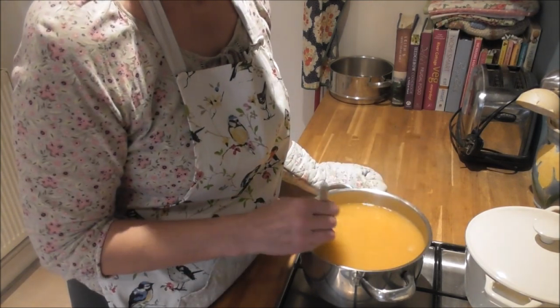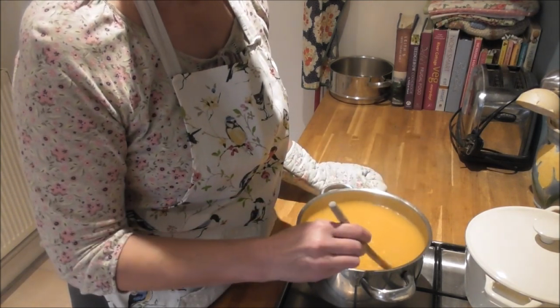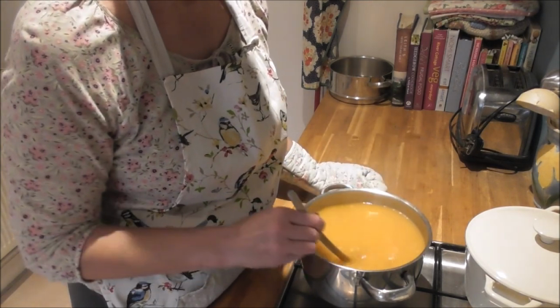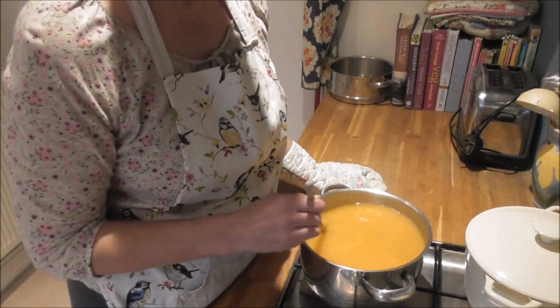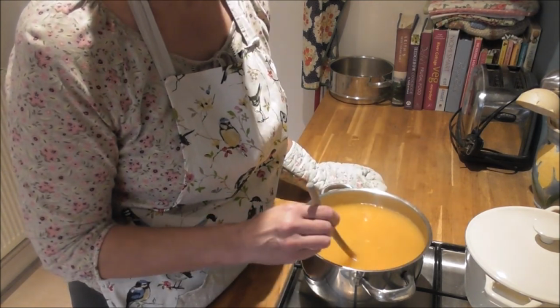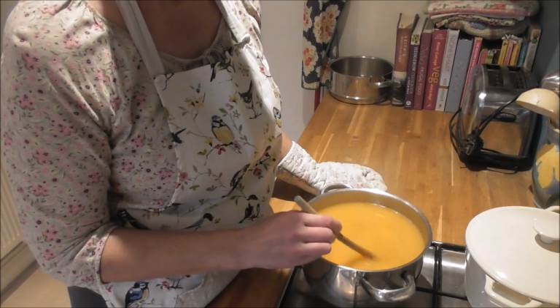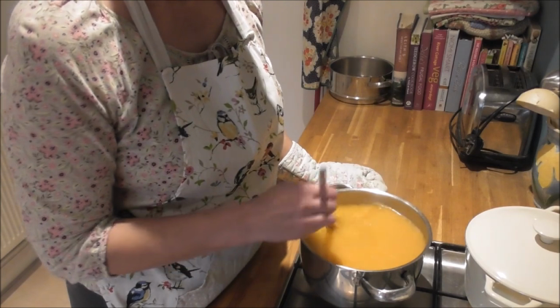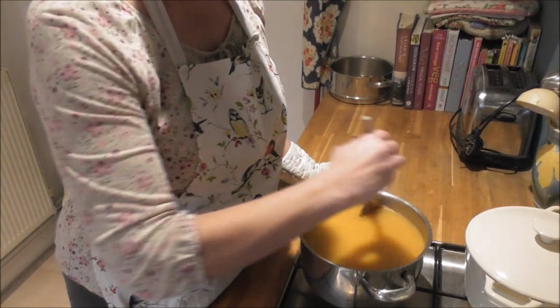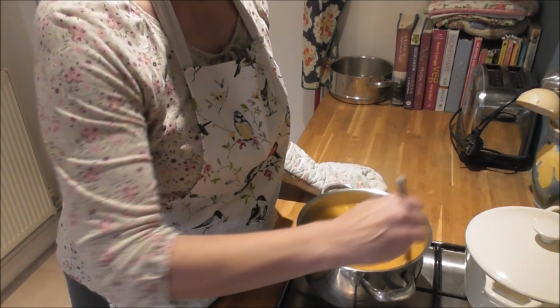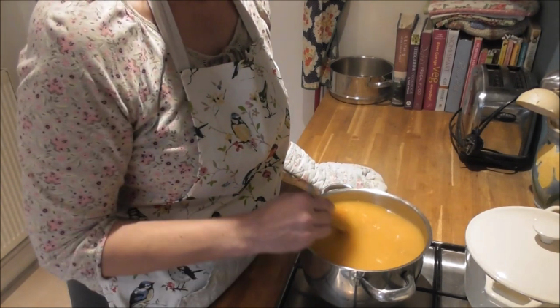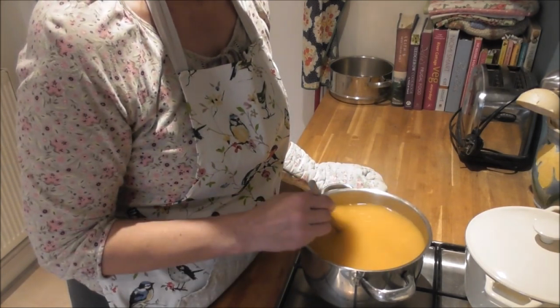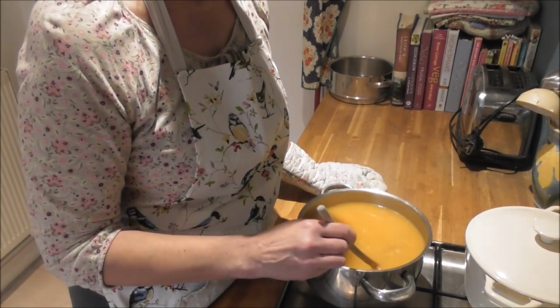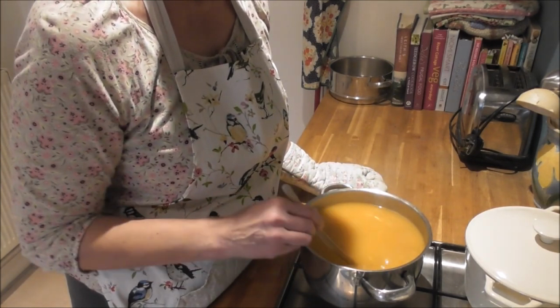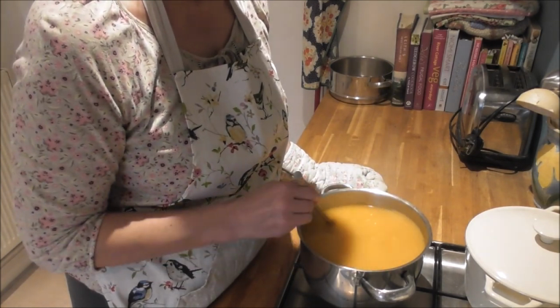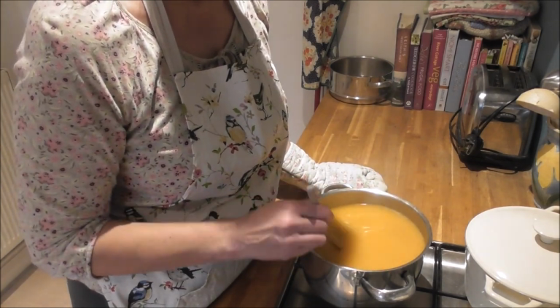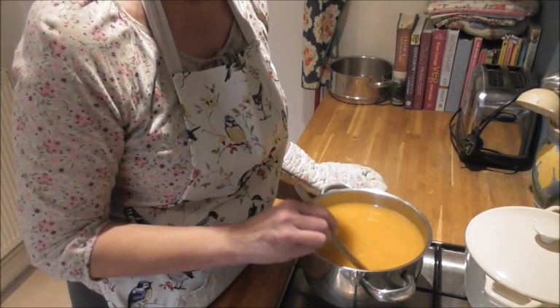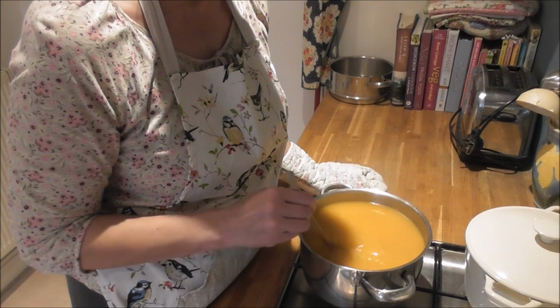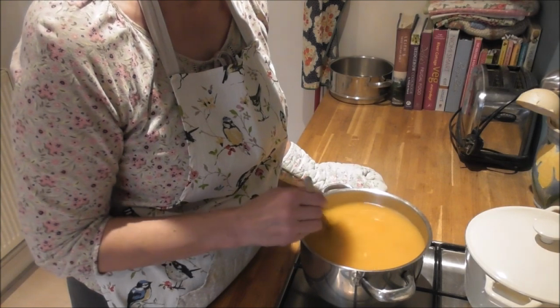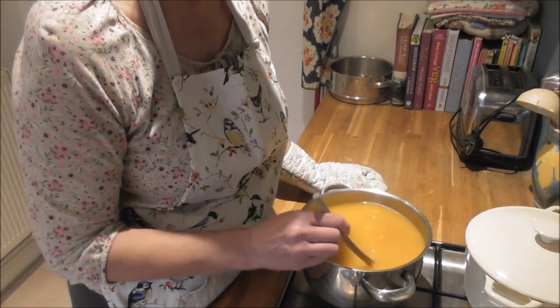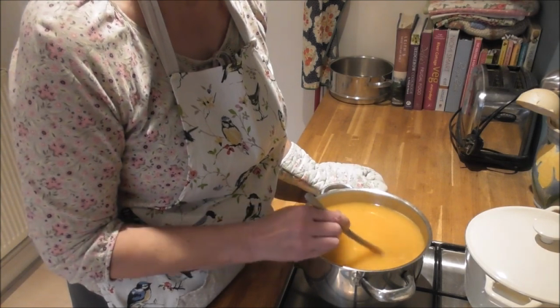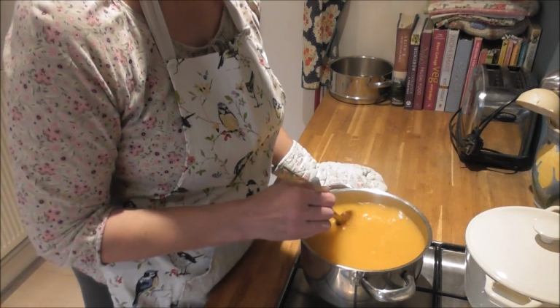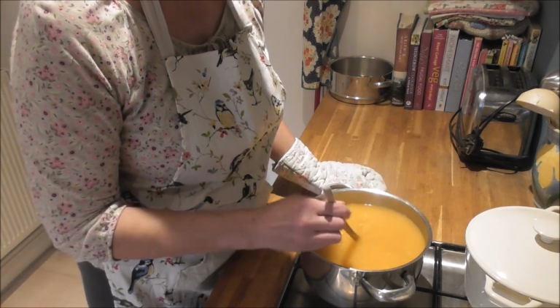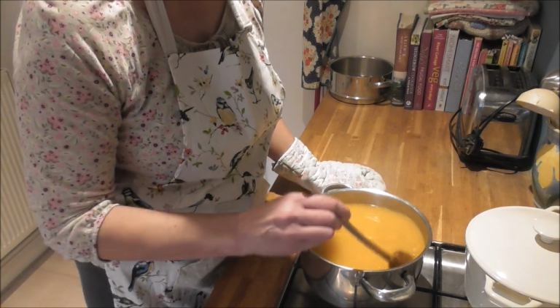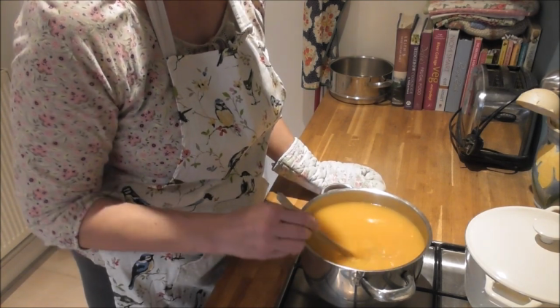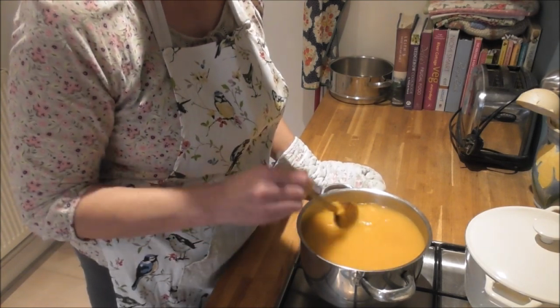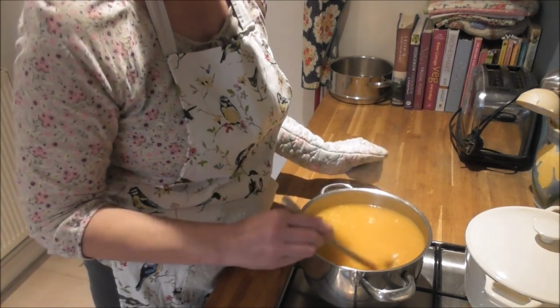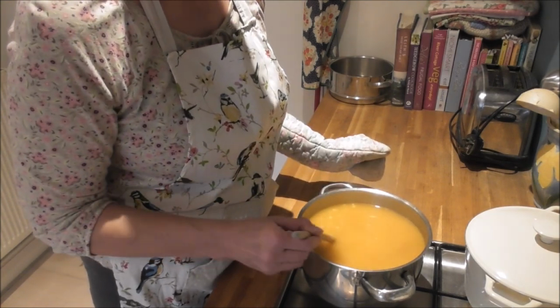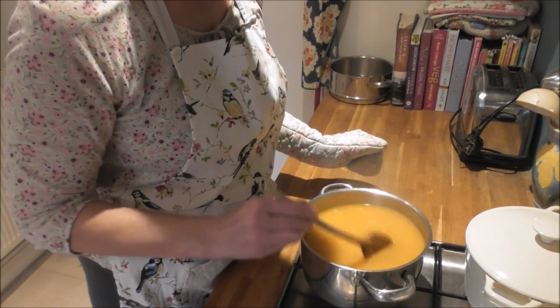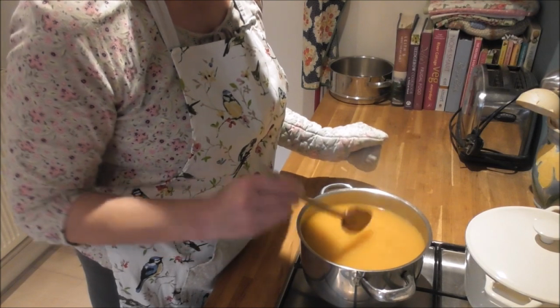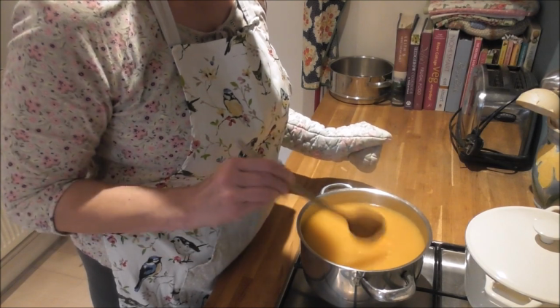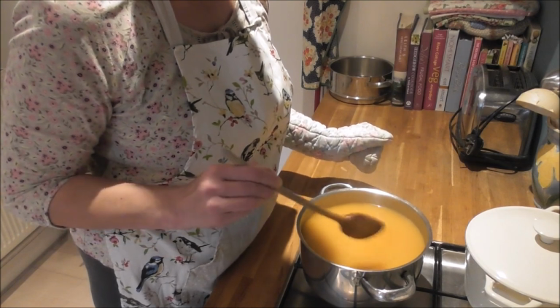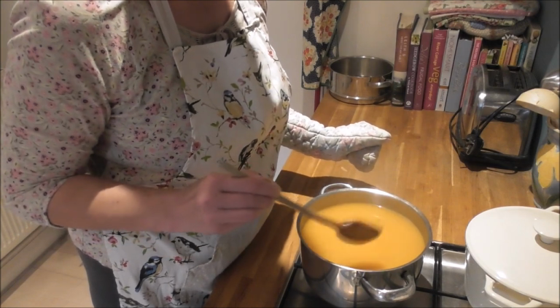Like I said, I'll have some of this now but I'll also have some tomorrow. The barley just keeps soaking it up, soaking it up and getting plumper and plumper, and creamier and creamier. Let's get a bowl served up.